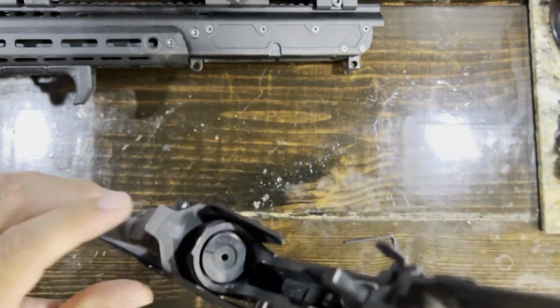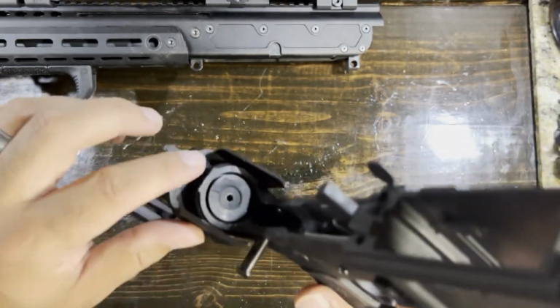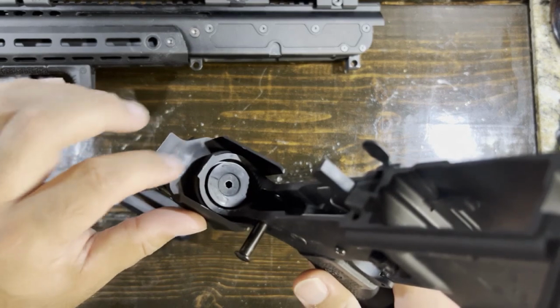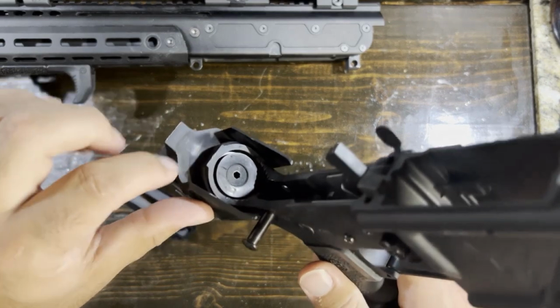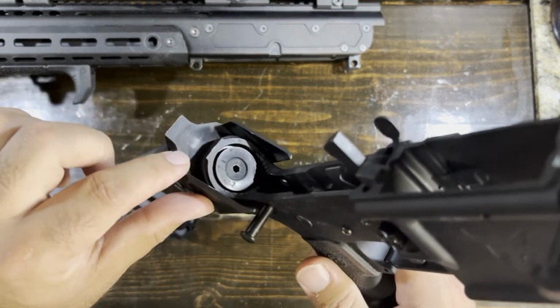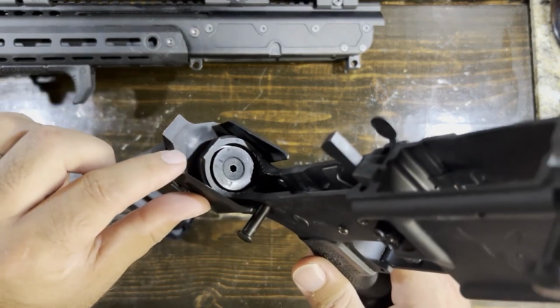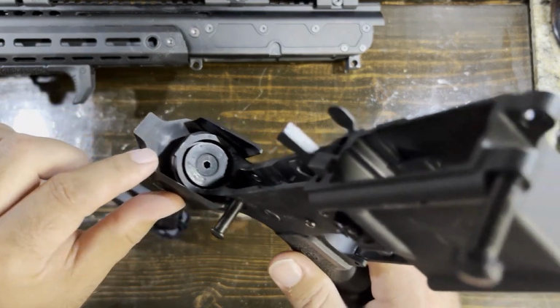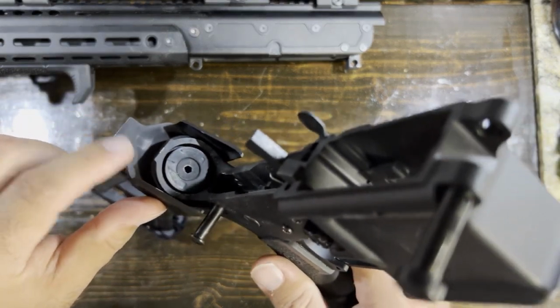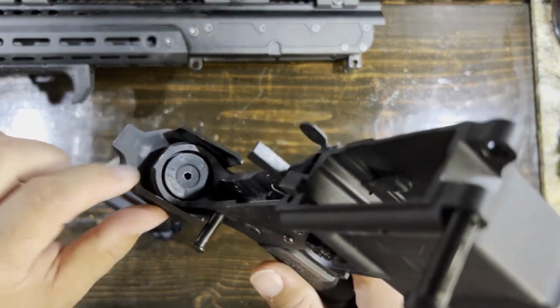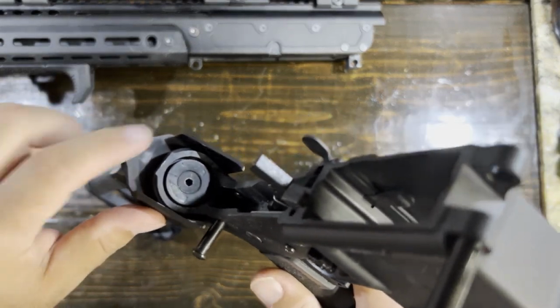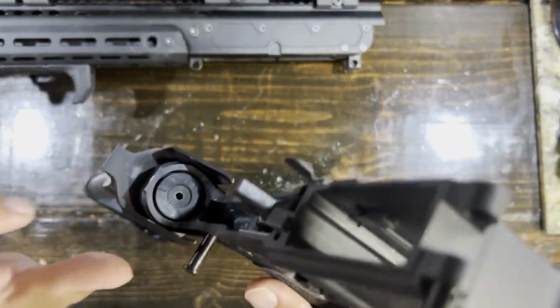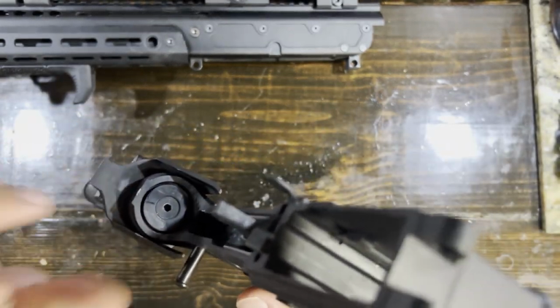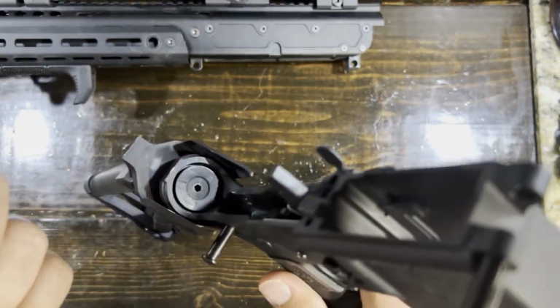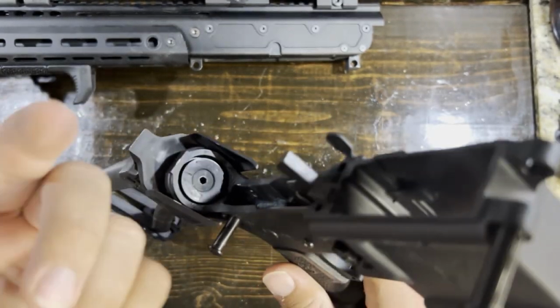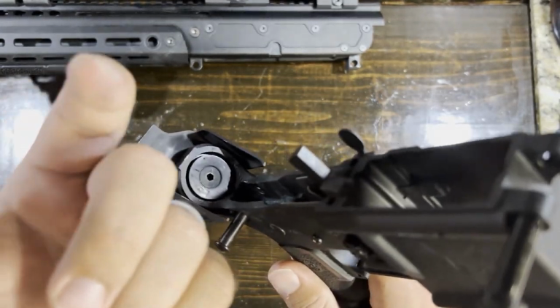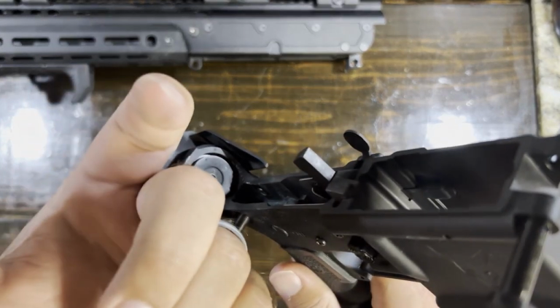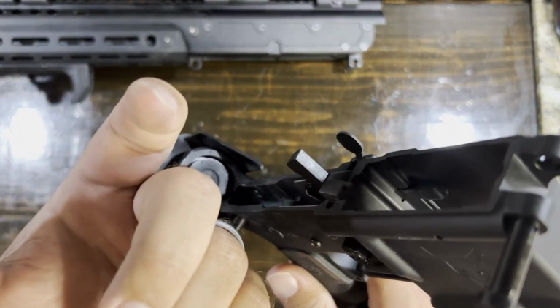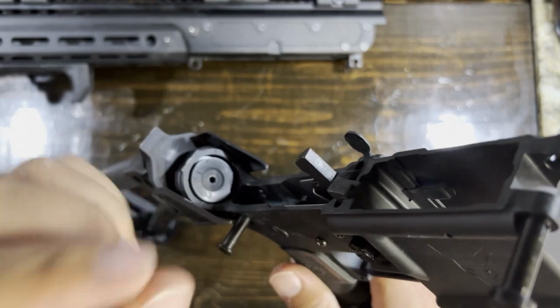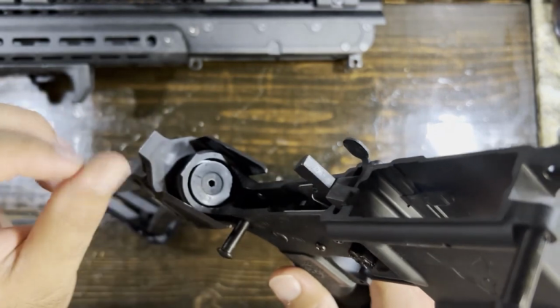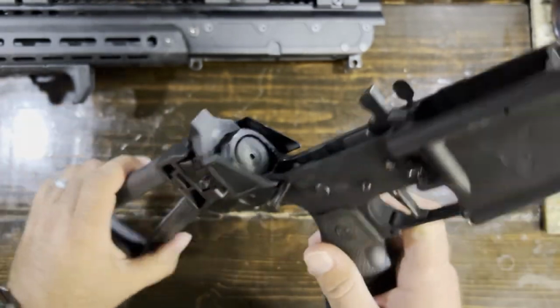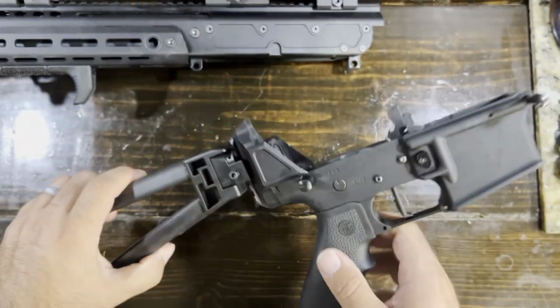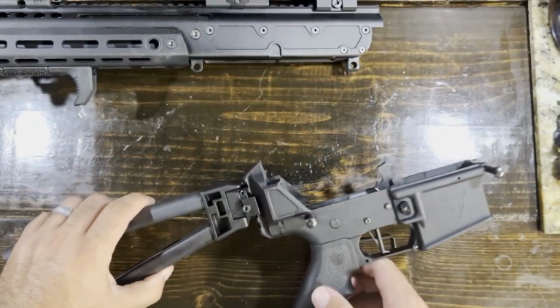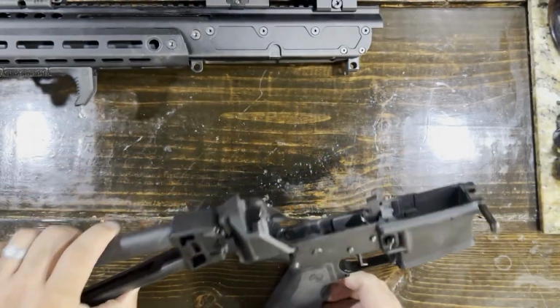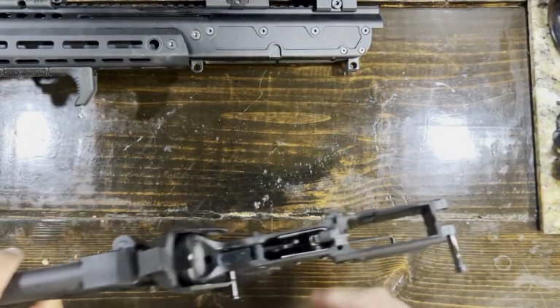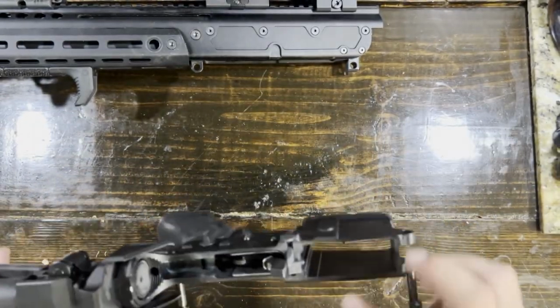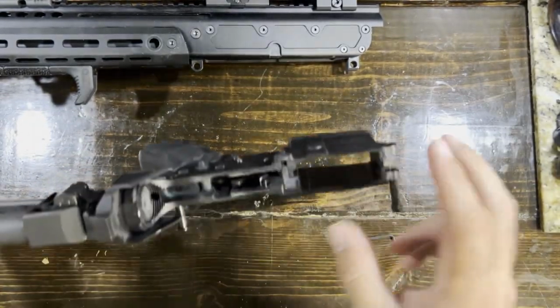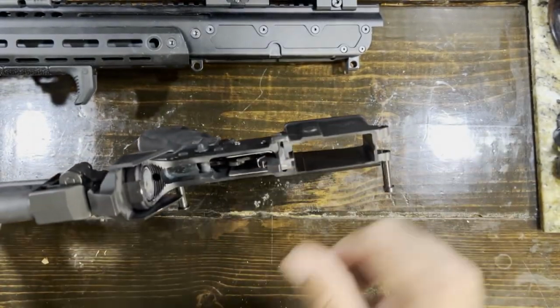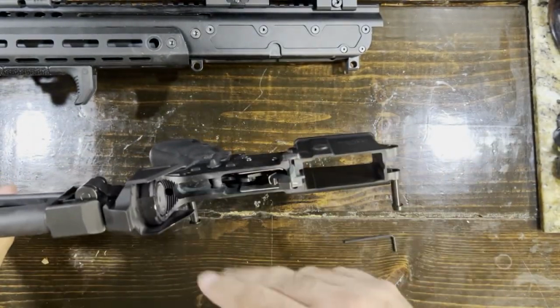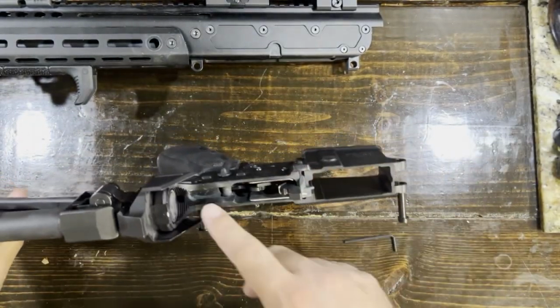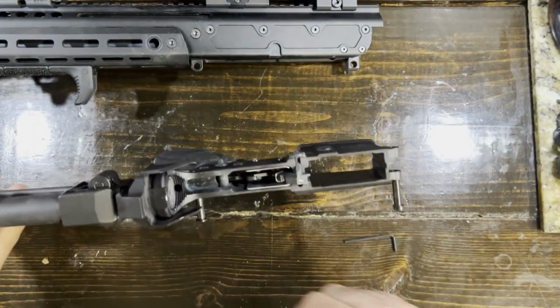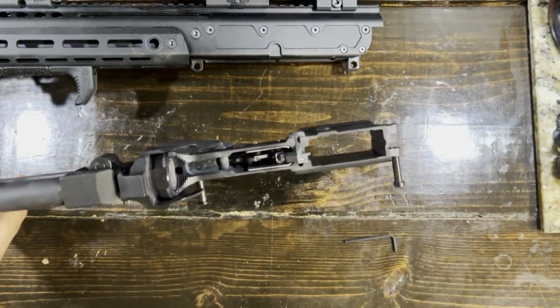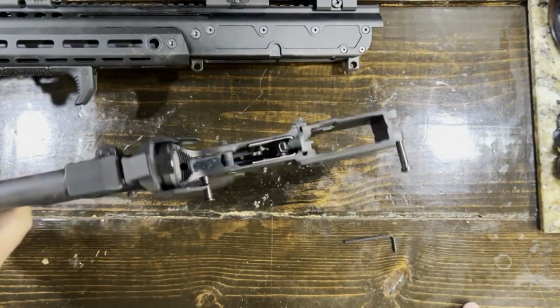You can always clean up here too because that's where gas is blowing back — you can see it there. So you want to clean that out. Typical, normal cleaning stuff there, nothing really new.